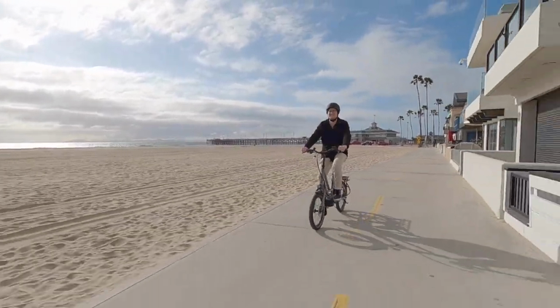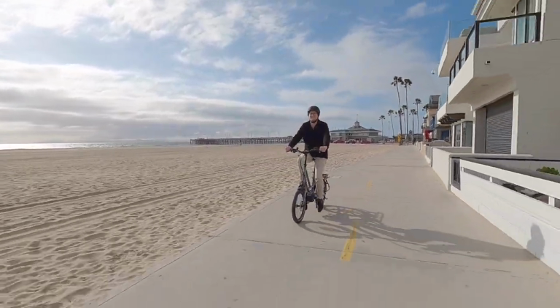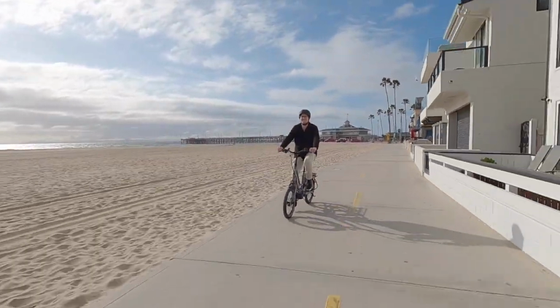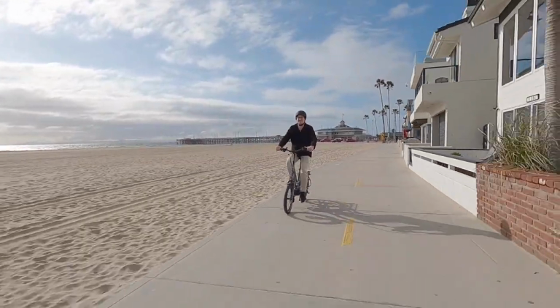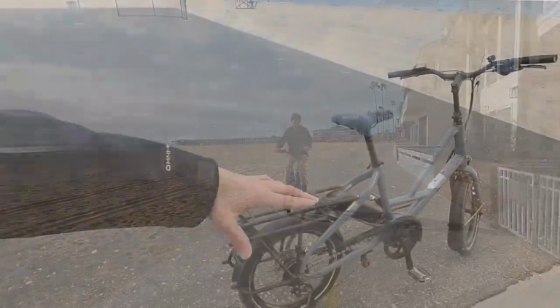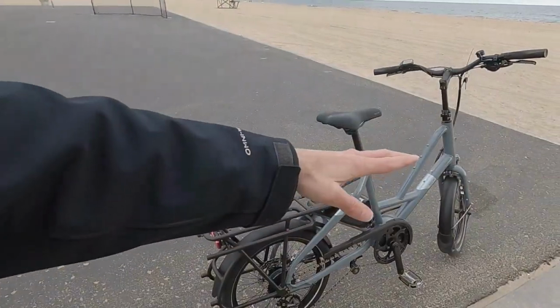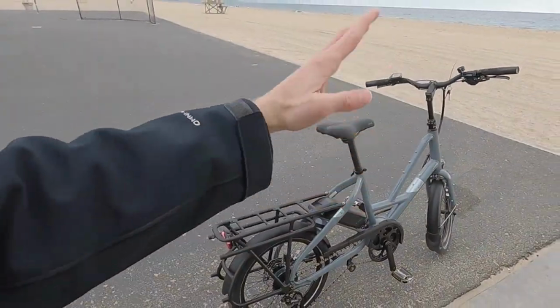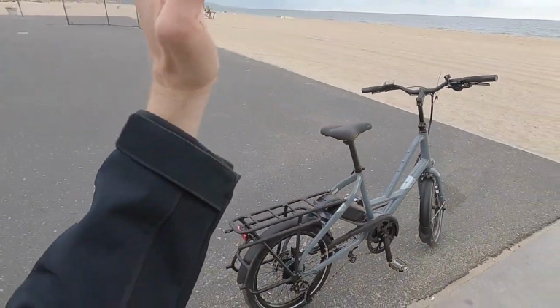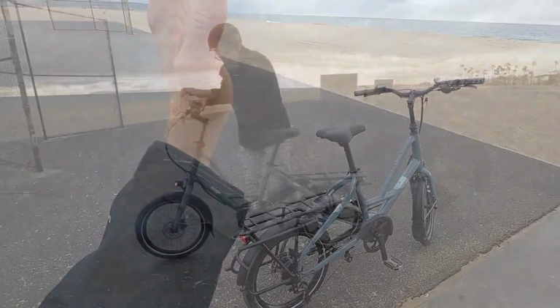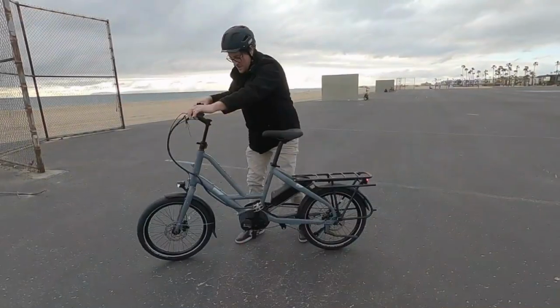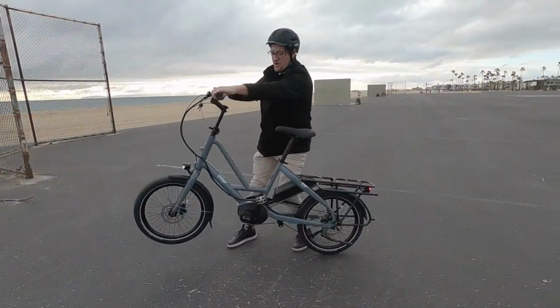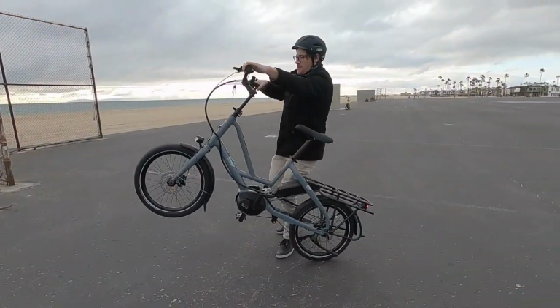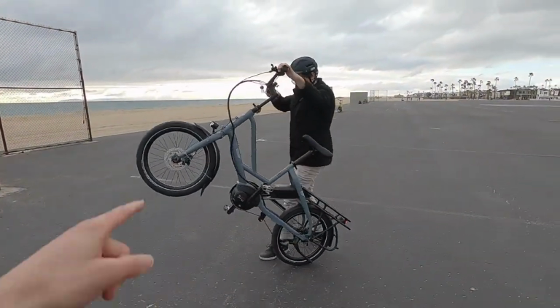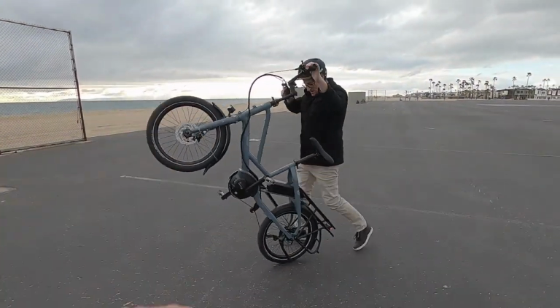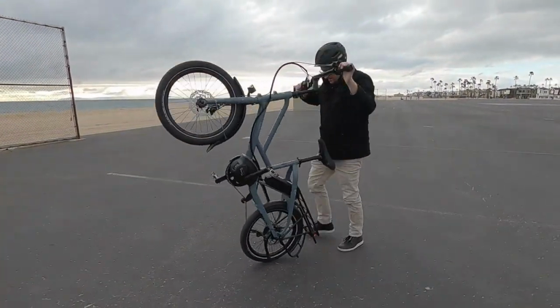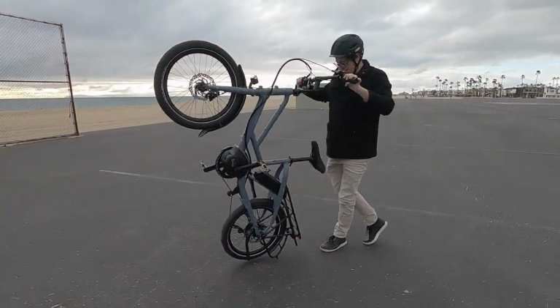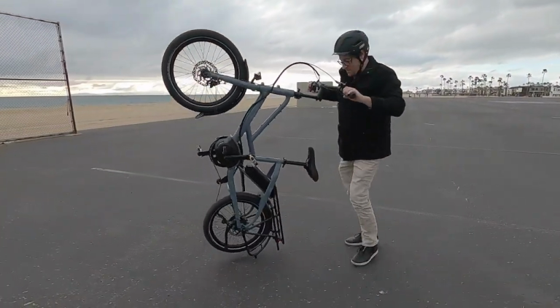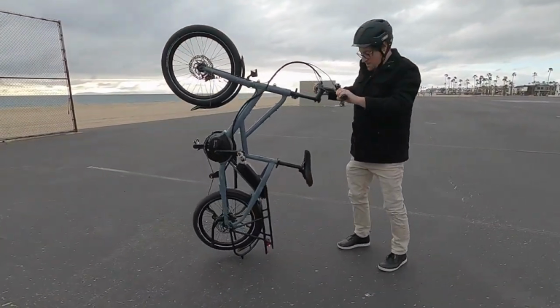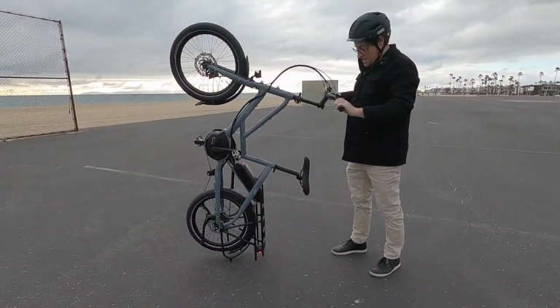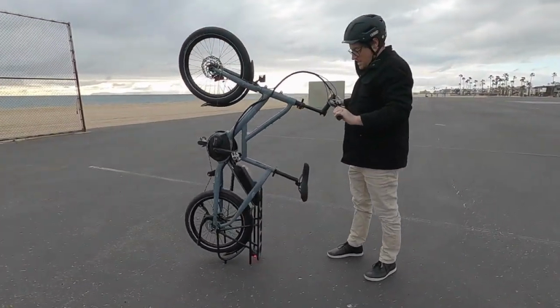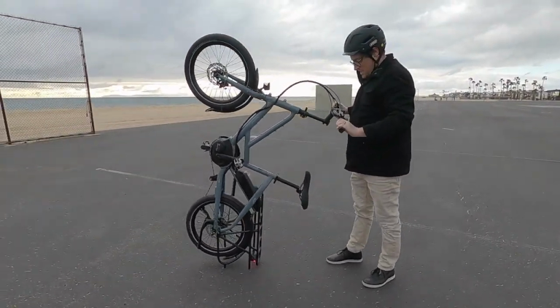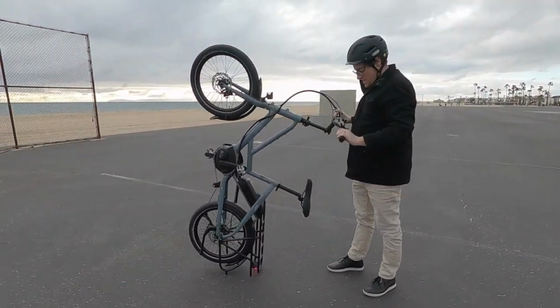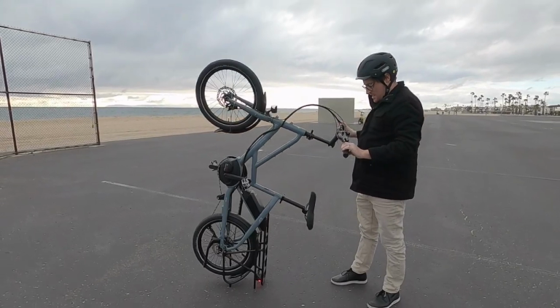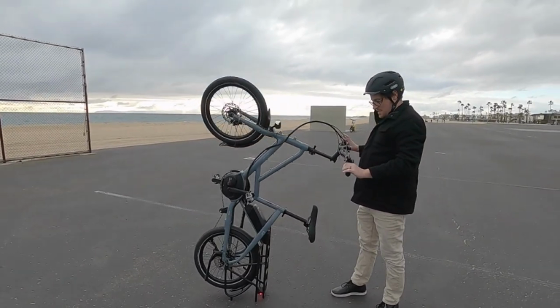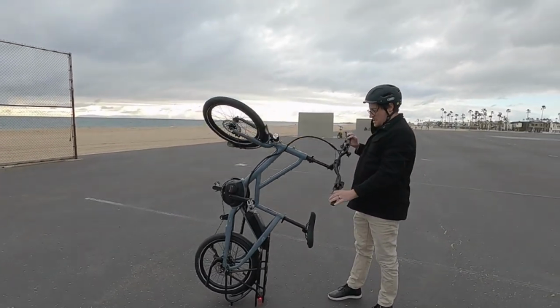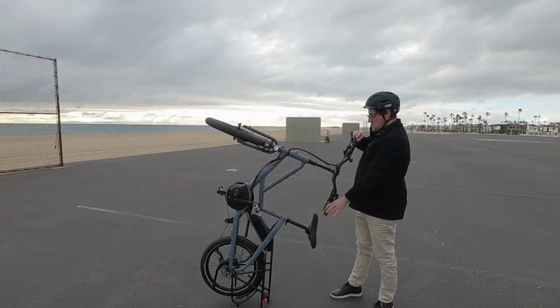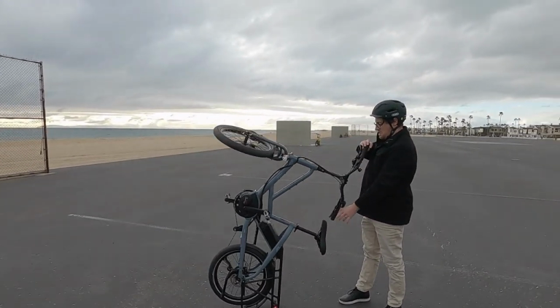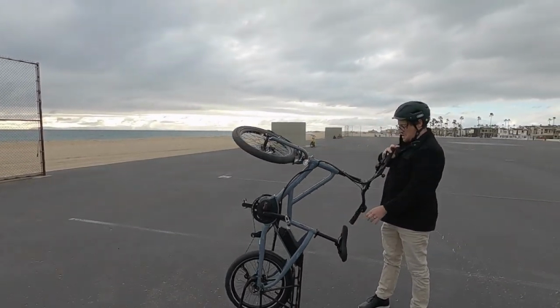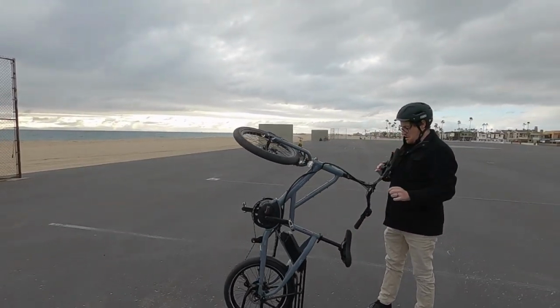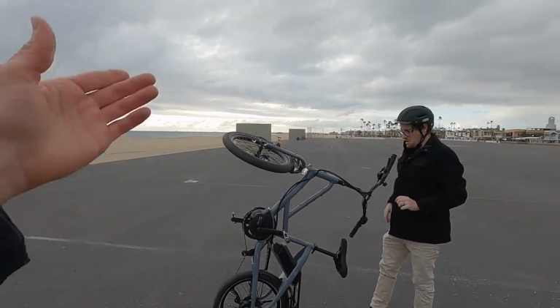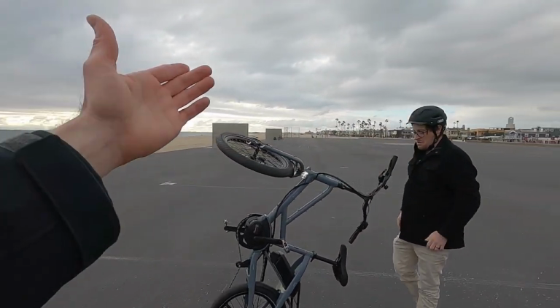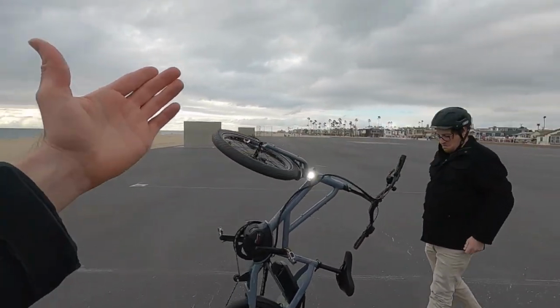The other cool thing is it can be stood vertically, so you could bring it into an elevator or store it in your closet at home more easily. It's designed to be a space saver — that's sort of the deal with these Tern bikes.